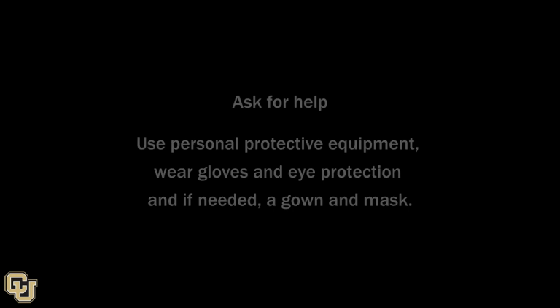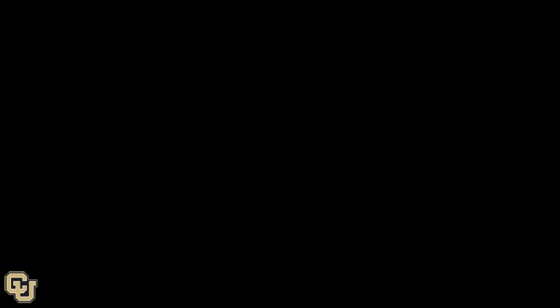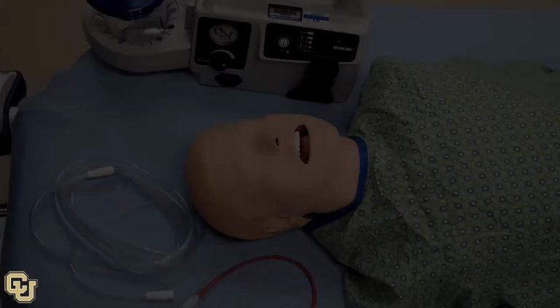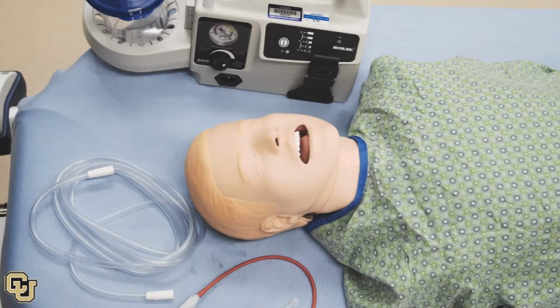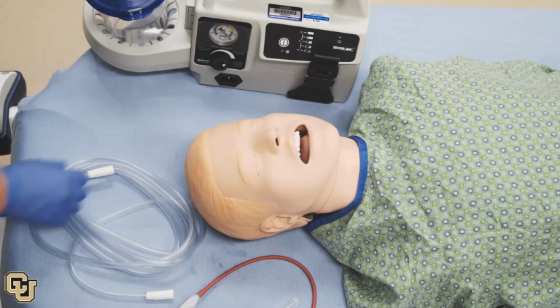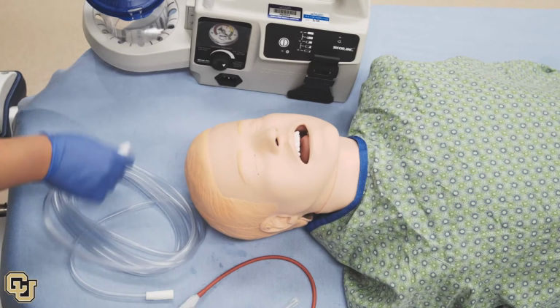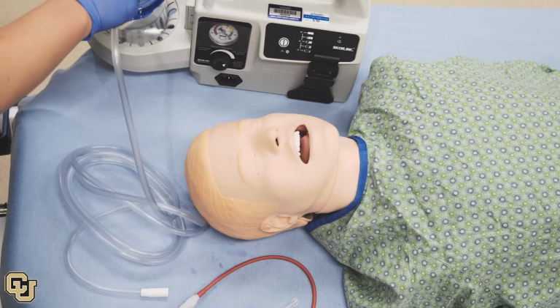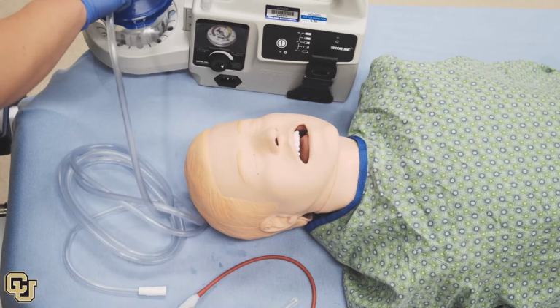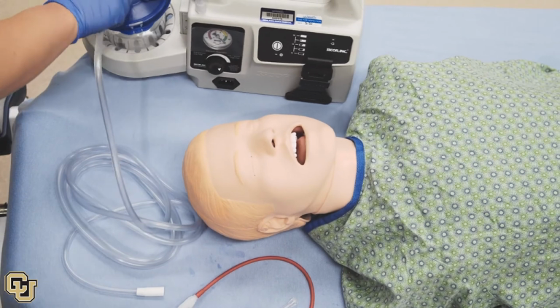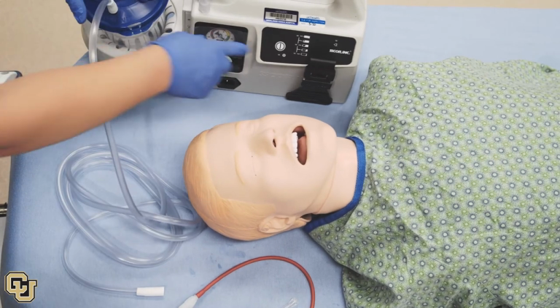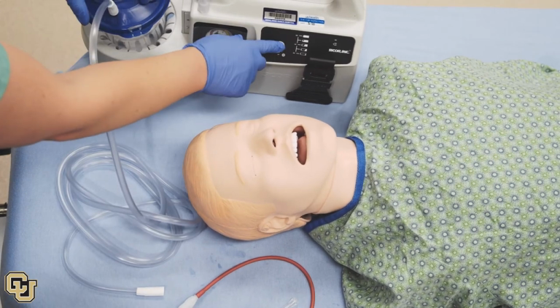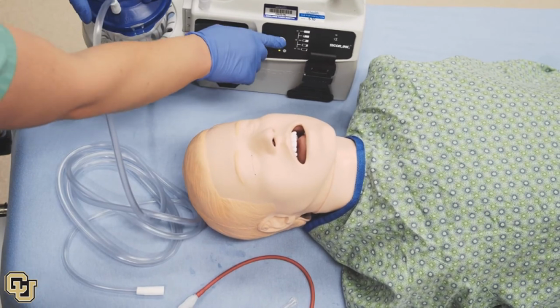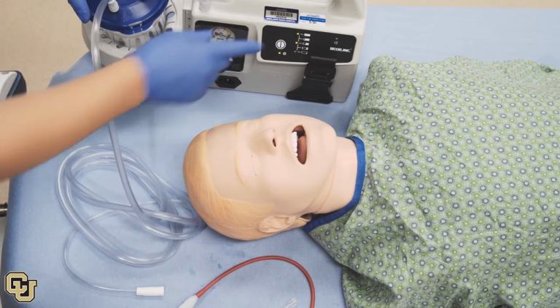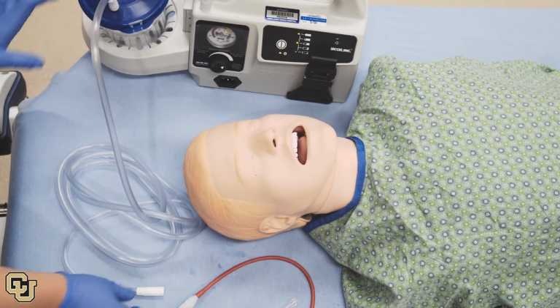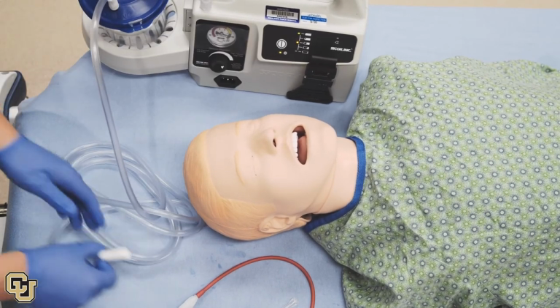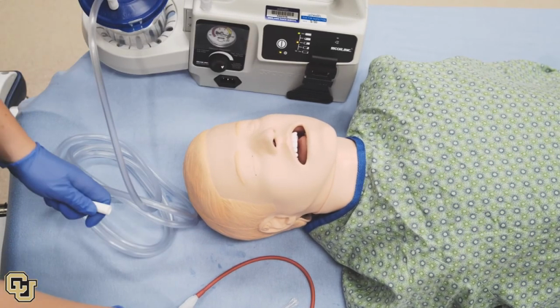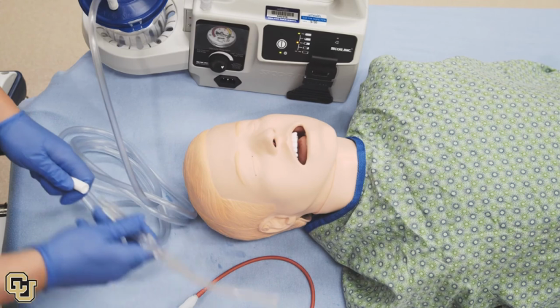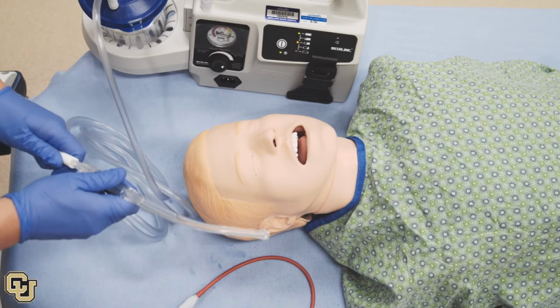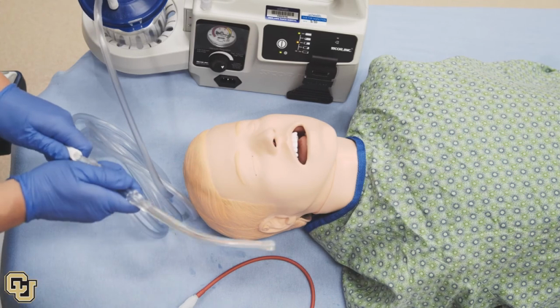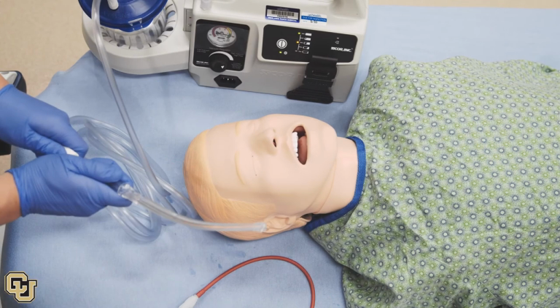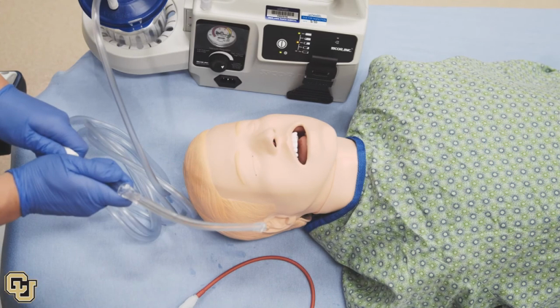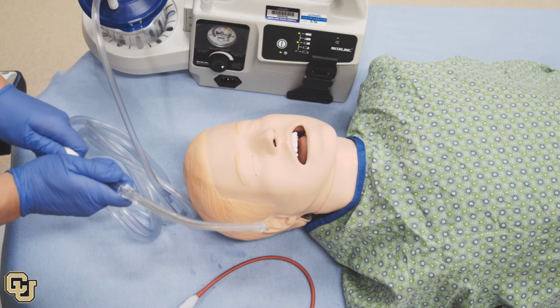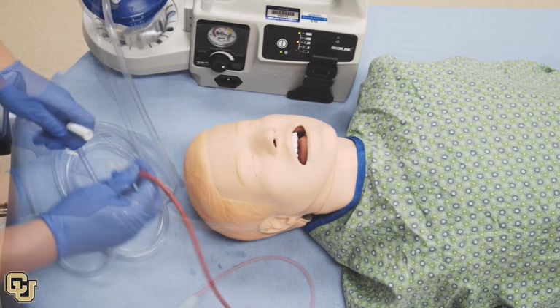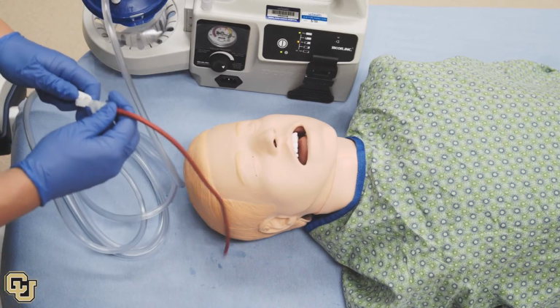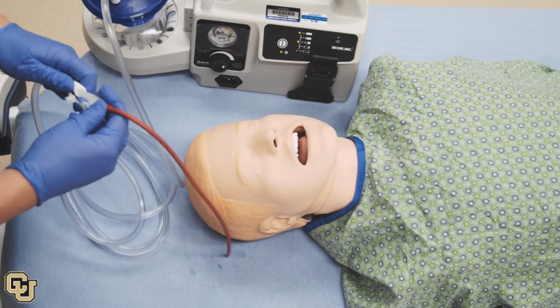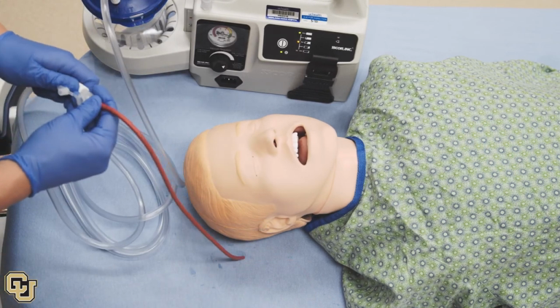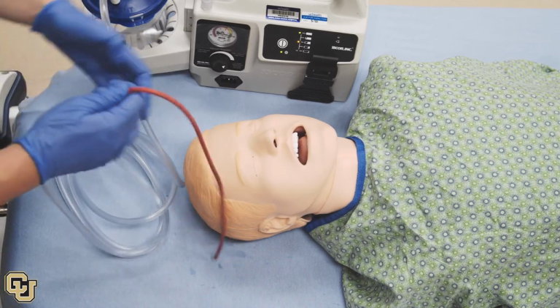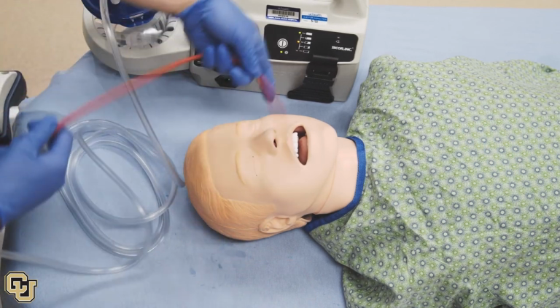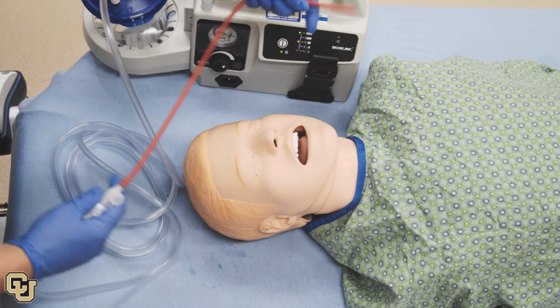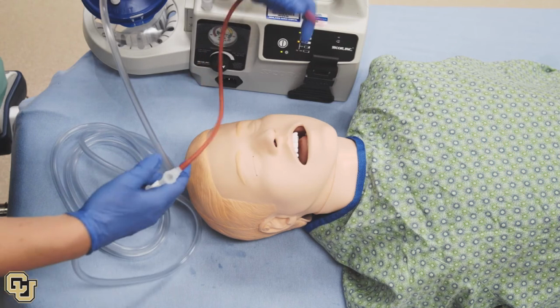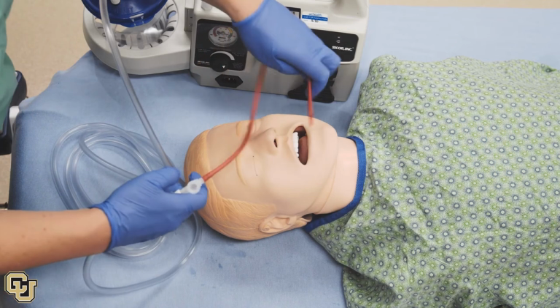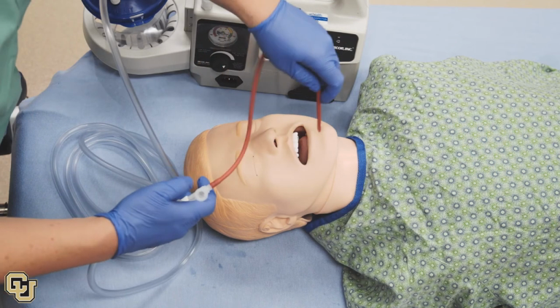Check to see if your suction canister or handheld device is working. Attach a rigid or soft suction catheter to the end of the suction tubing.